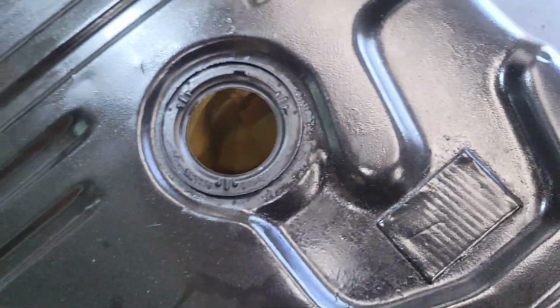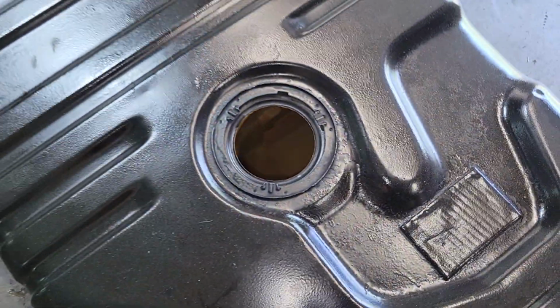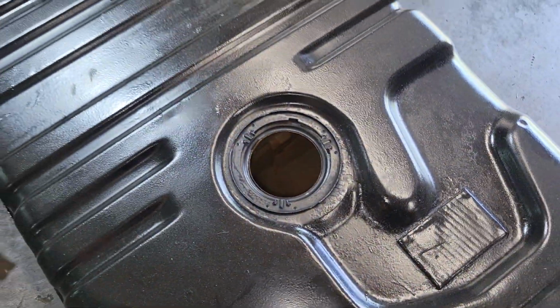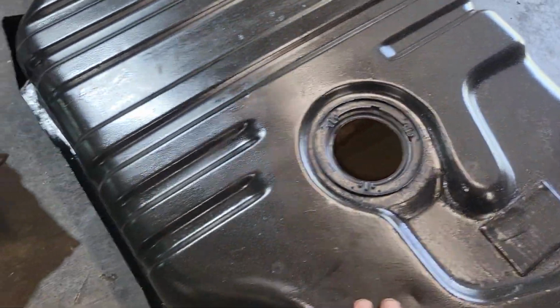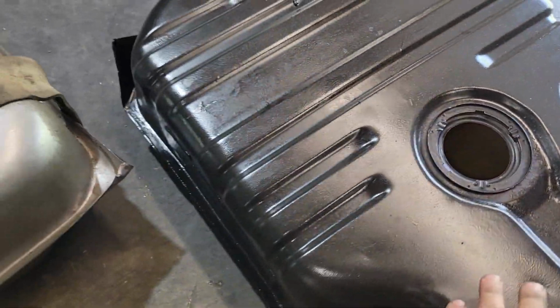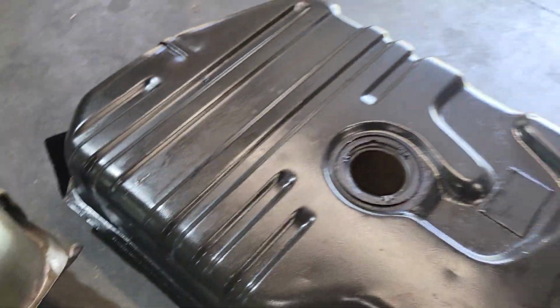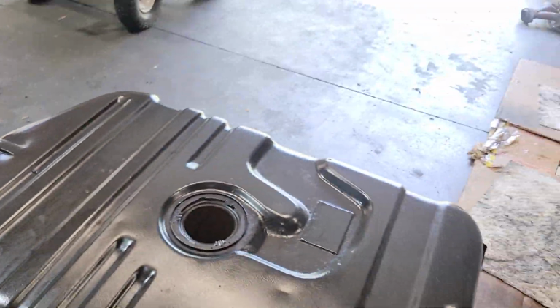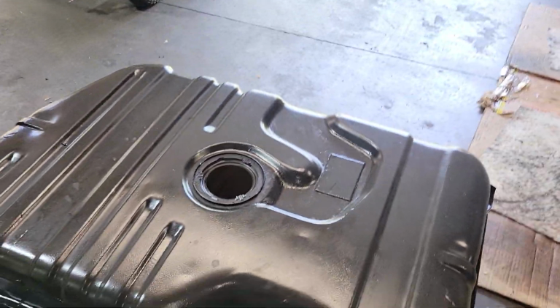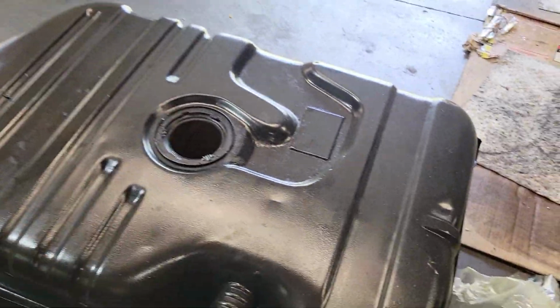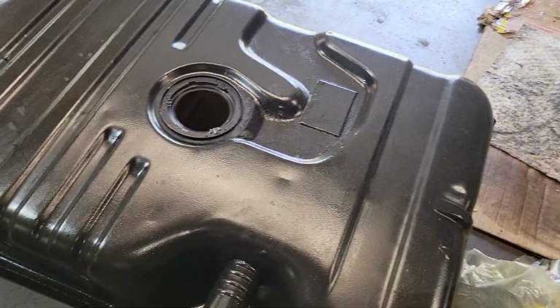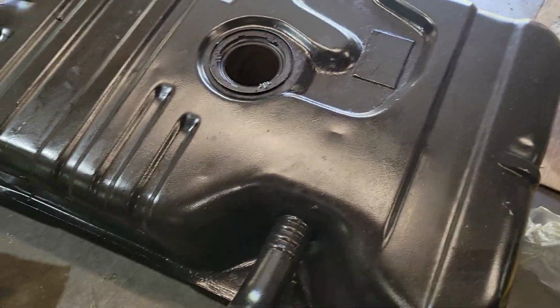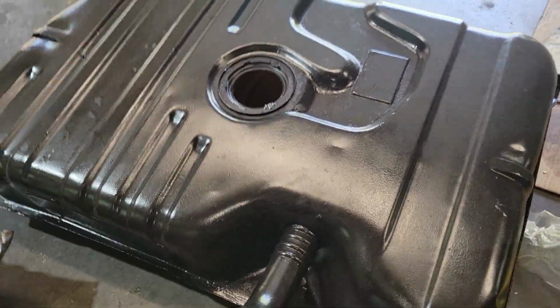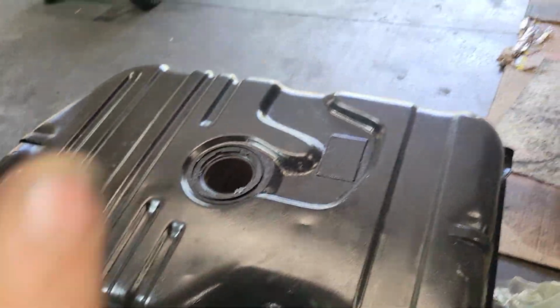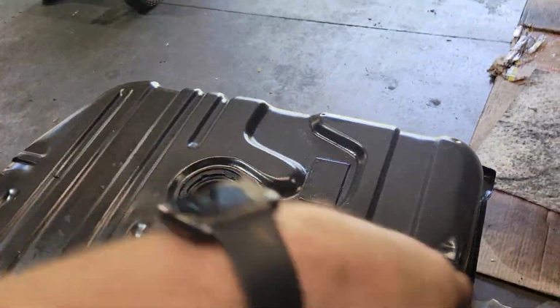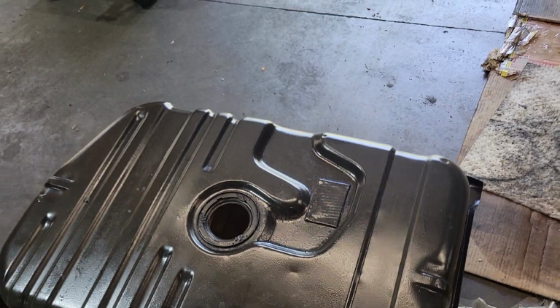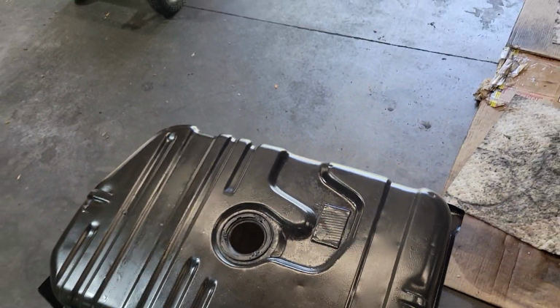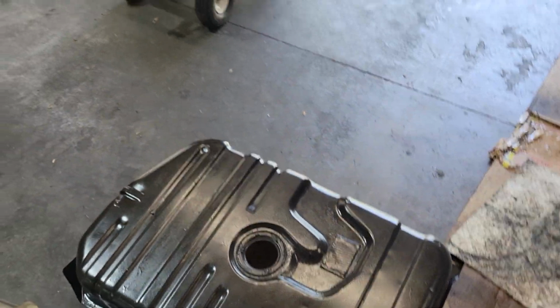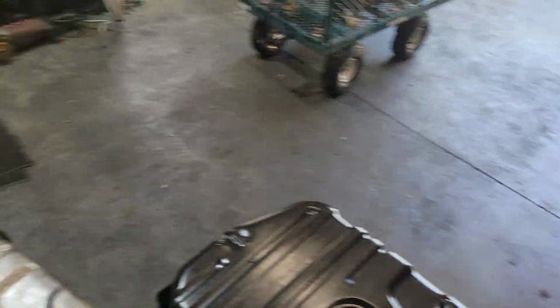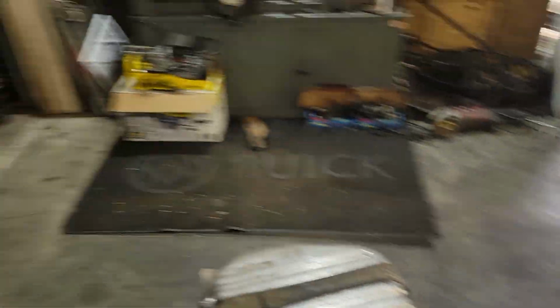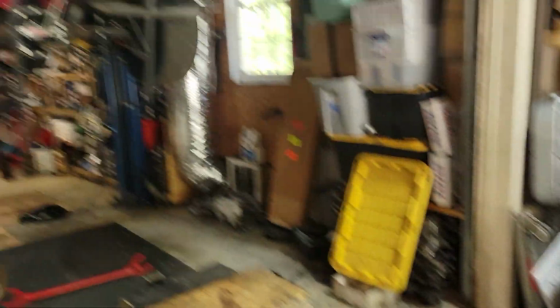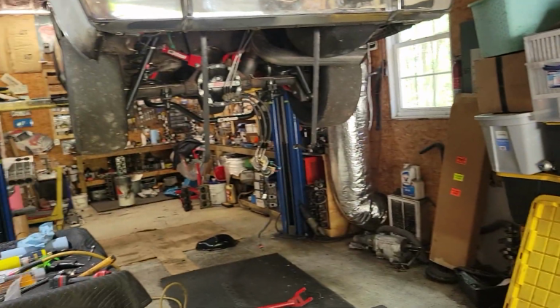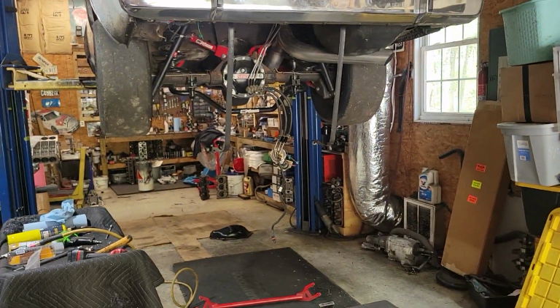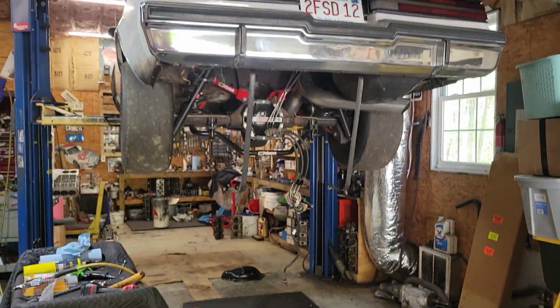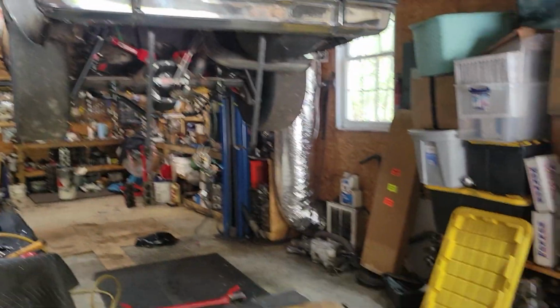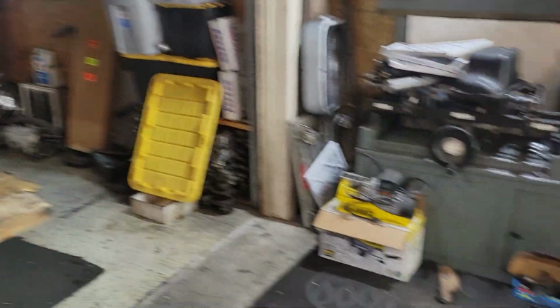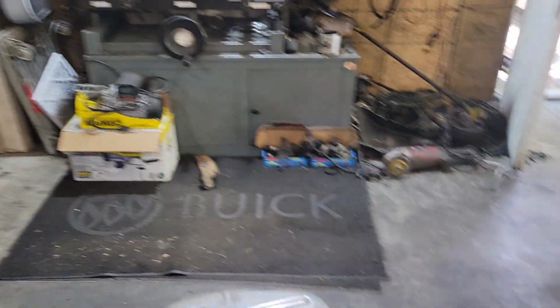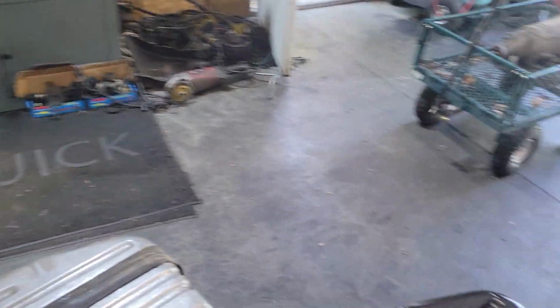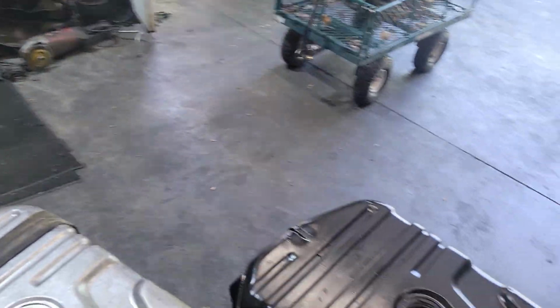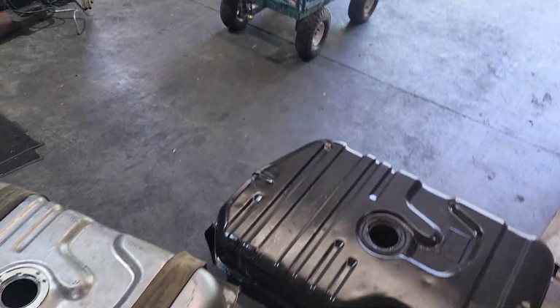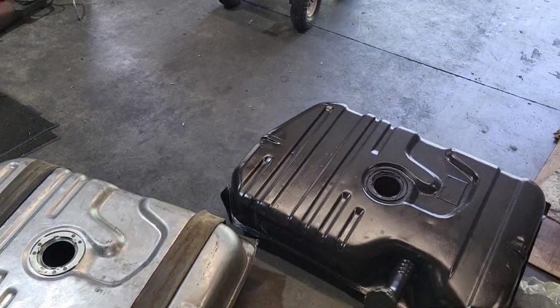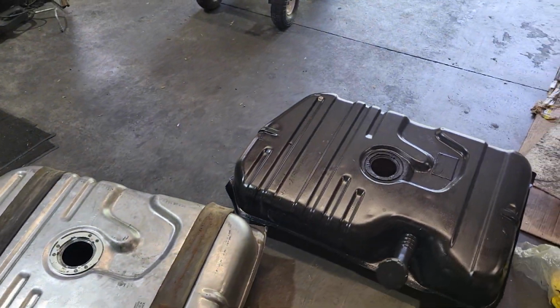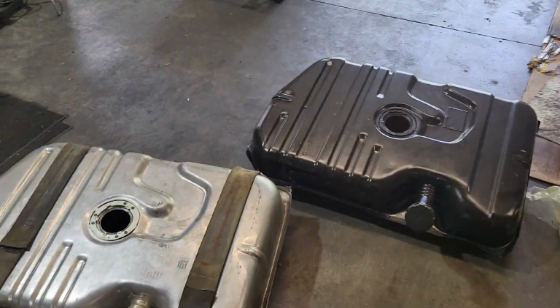So we're going to put a nice GM tank that we were able to get our hands on in Baby Stroker, so that will not be an issue.